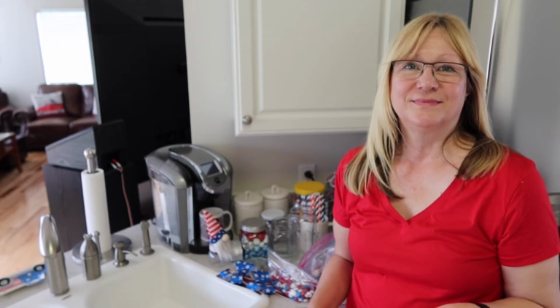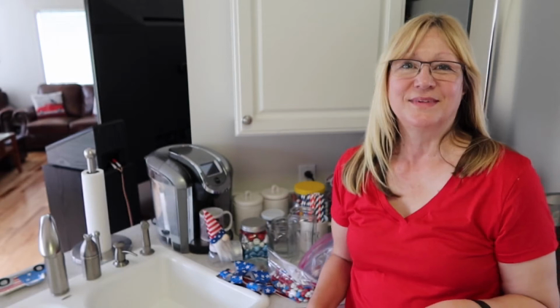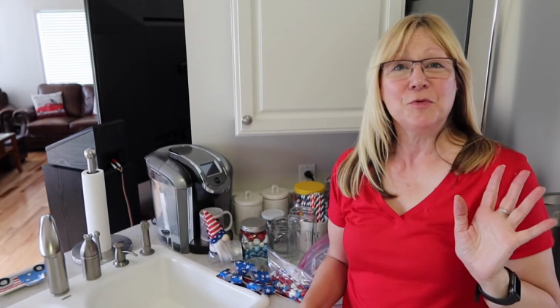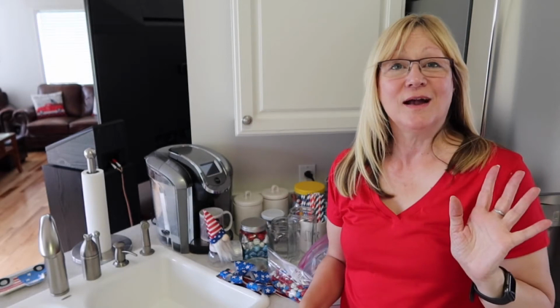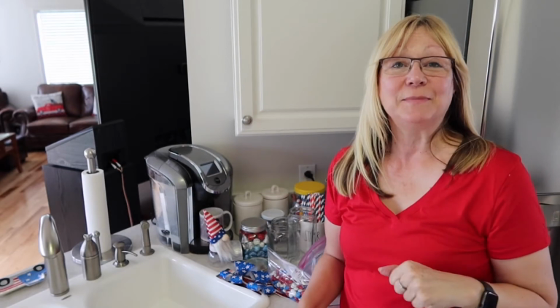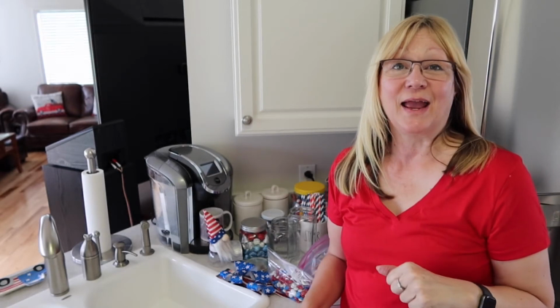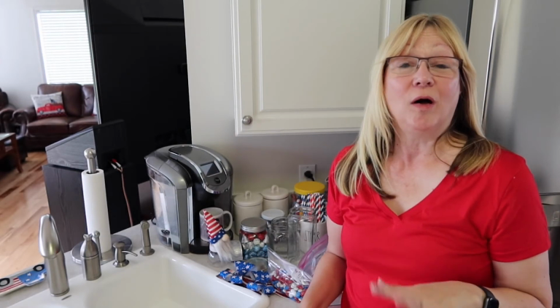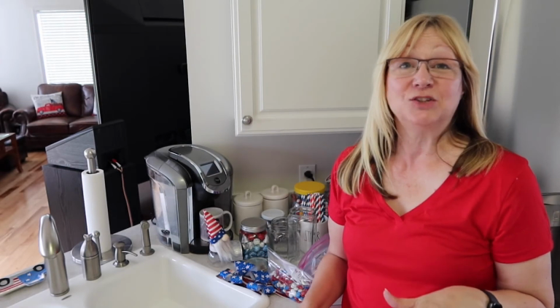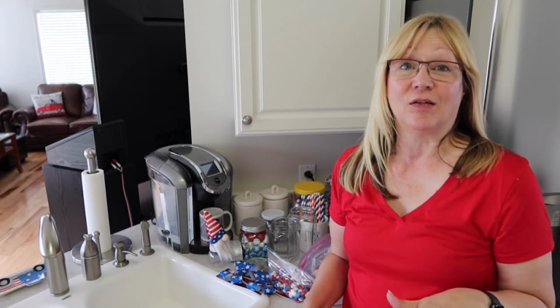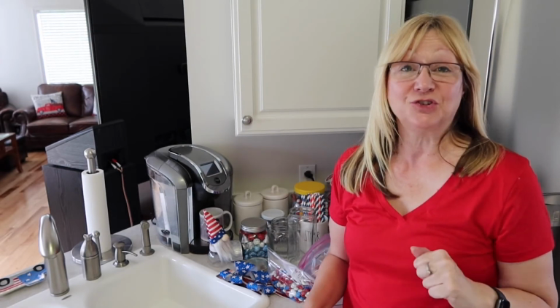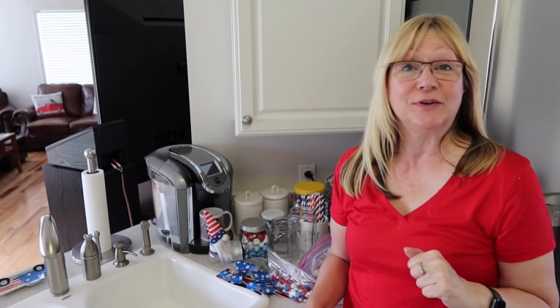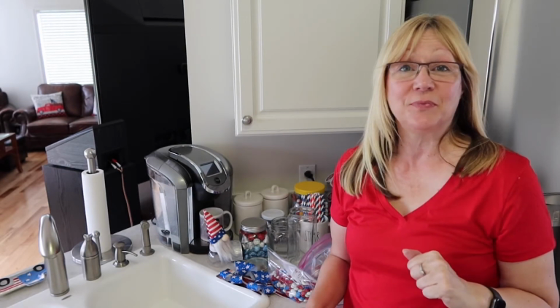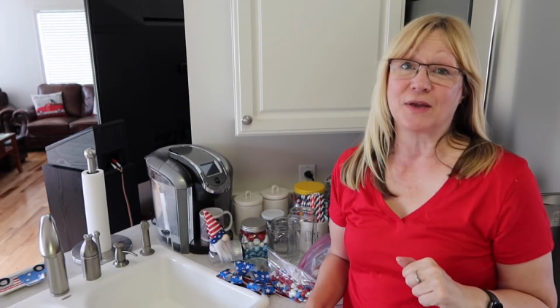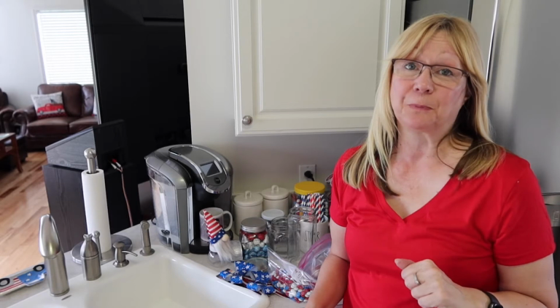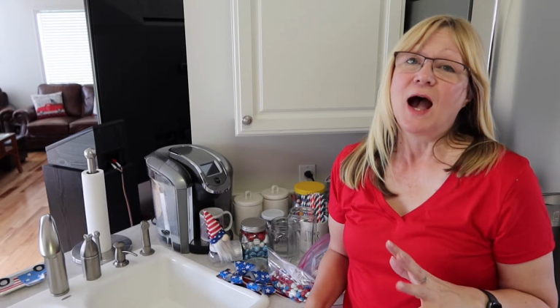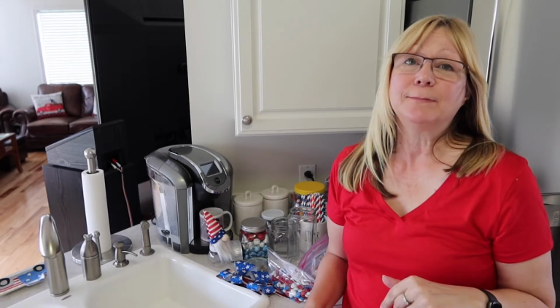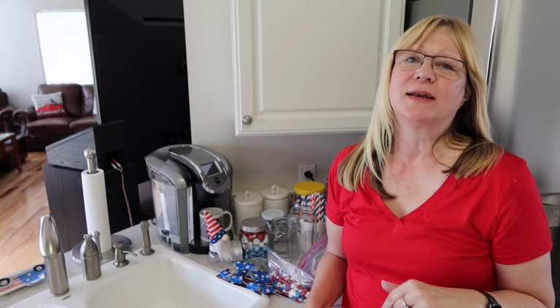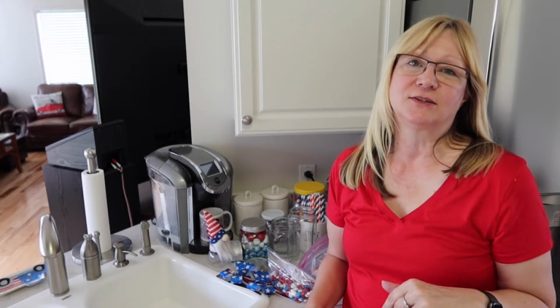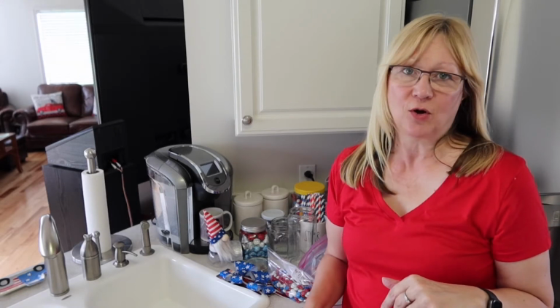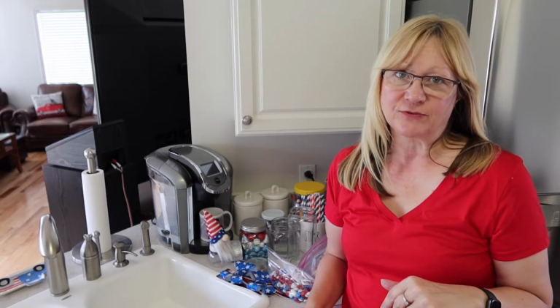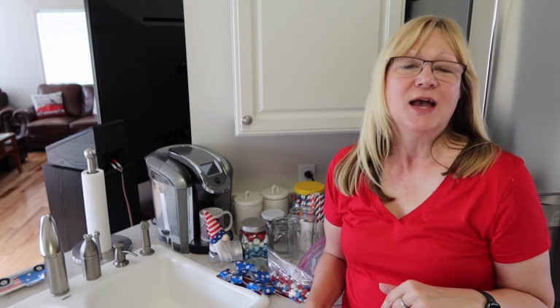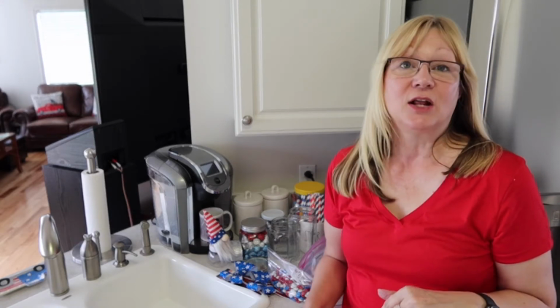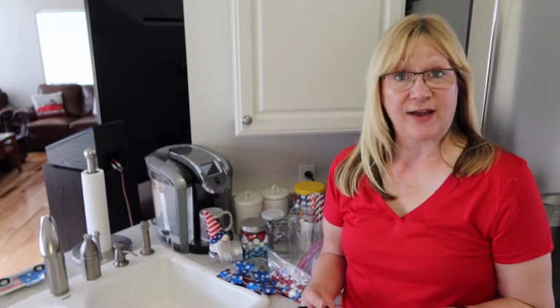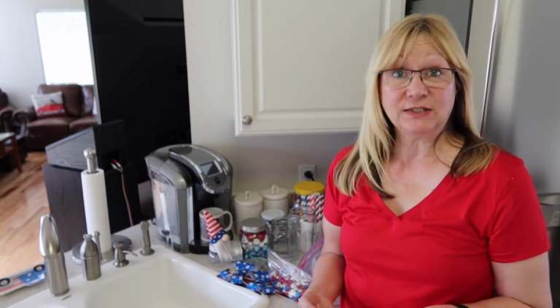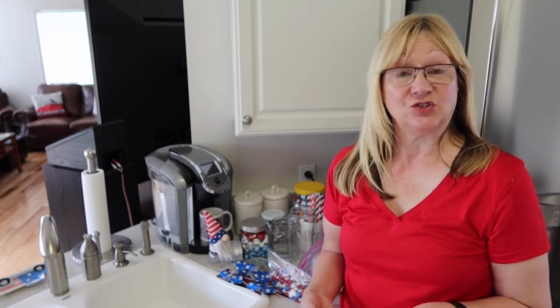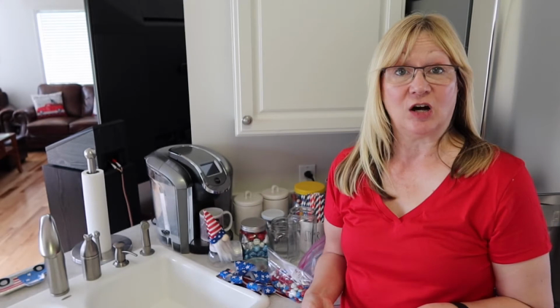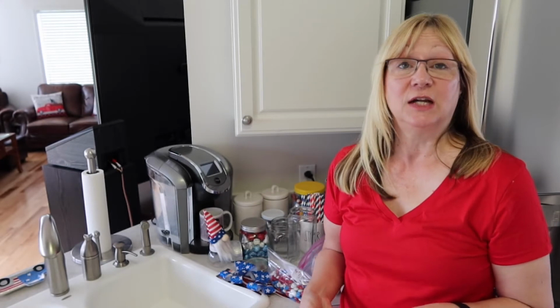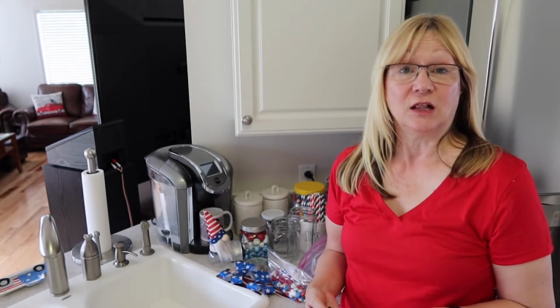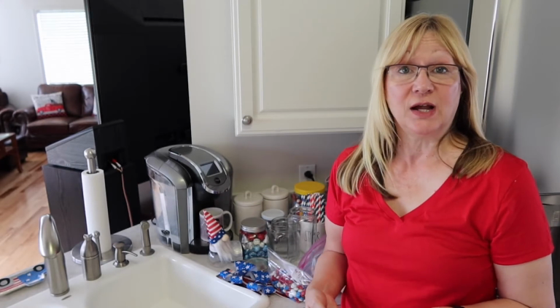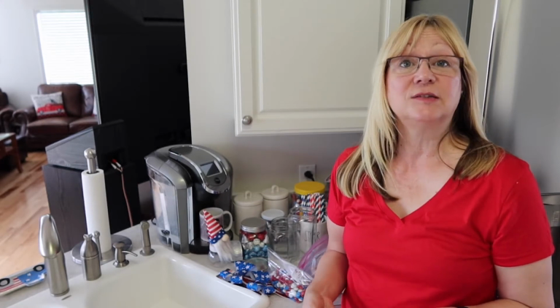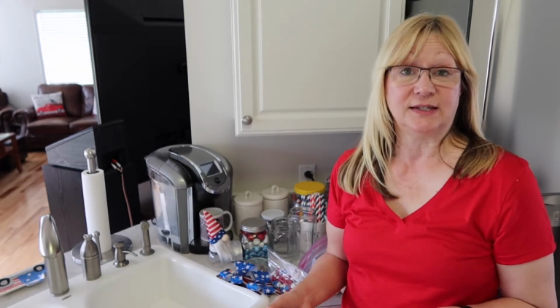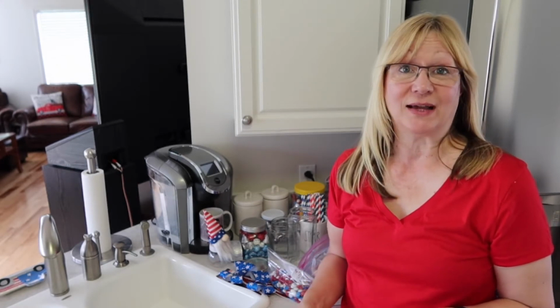Hi everyone, I'm Lene. Welcome to my channel, Fashionably 50-something and Beyond. I aim to provide content to women over 50 that includes fashion, fashion hauls, Dollar Tree hauls, and DIYs.